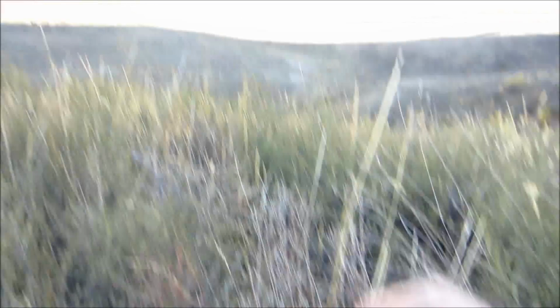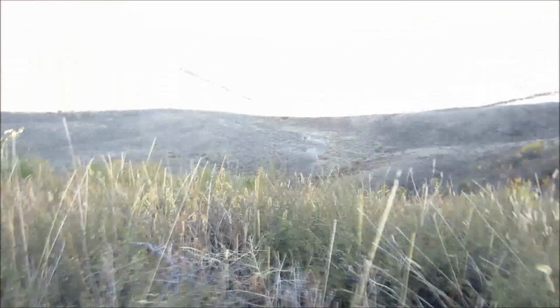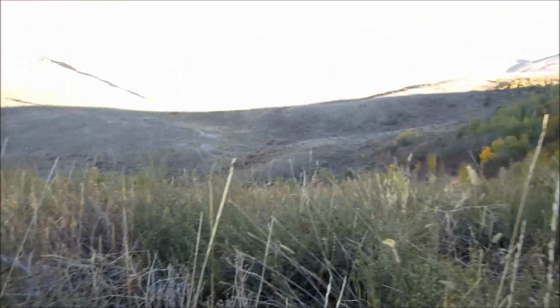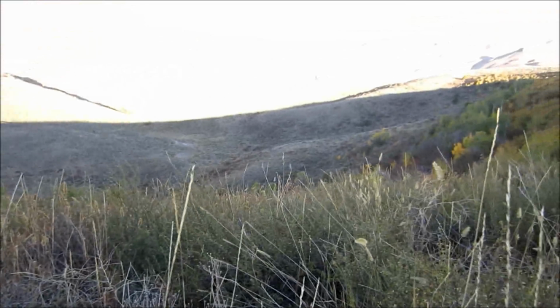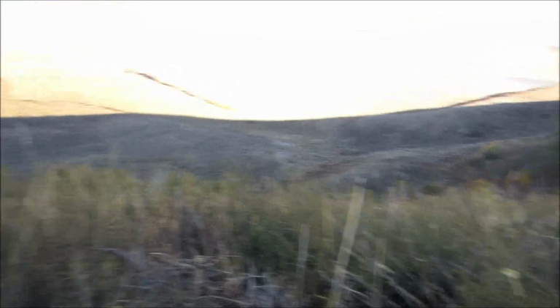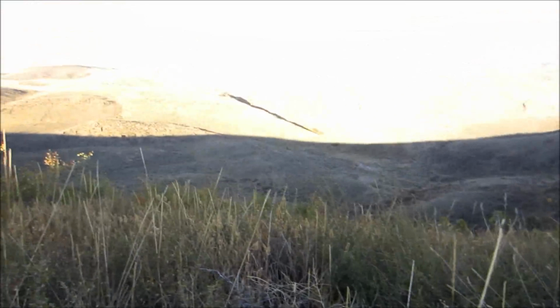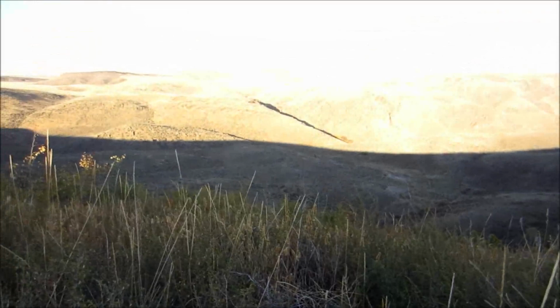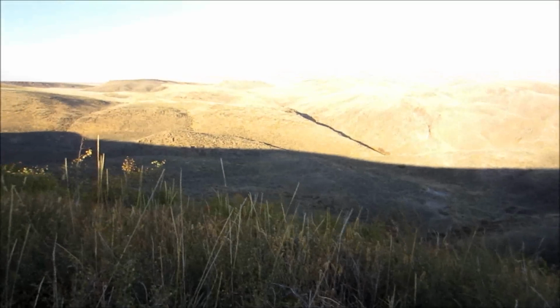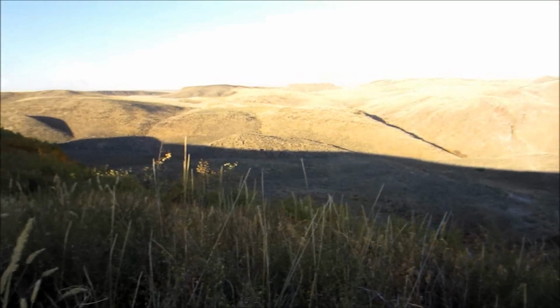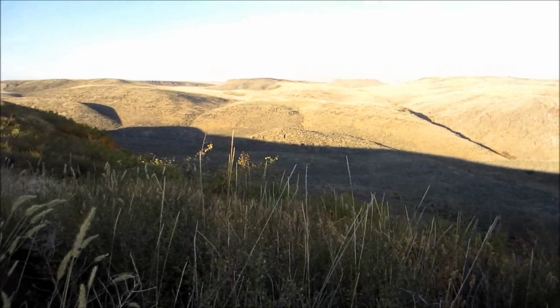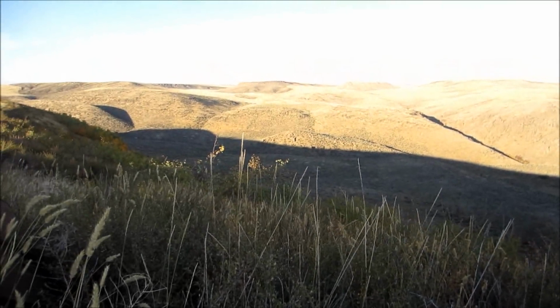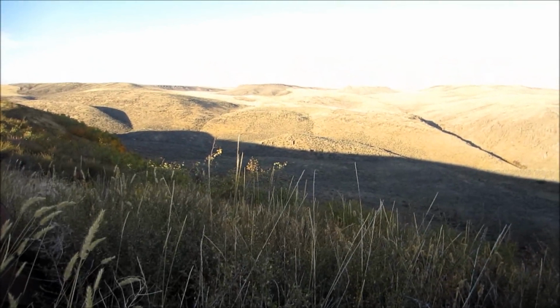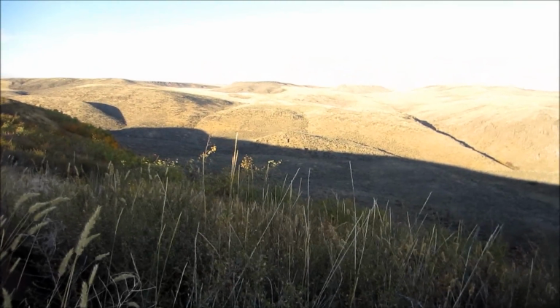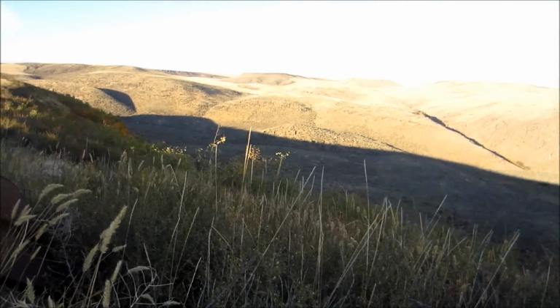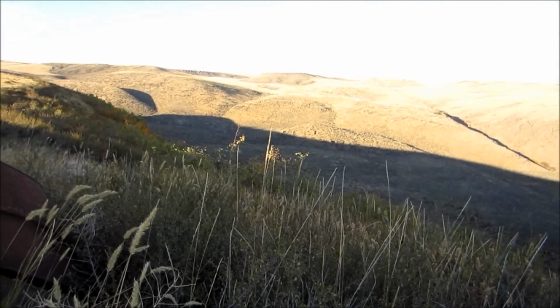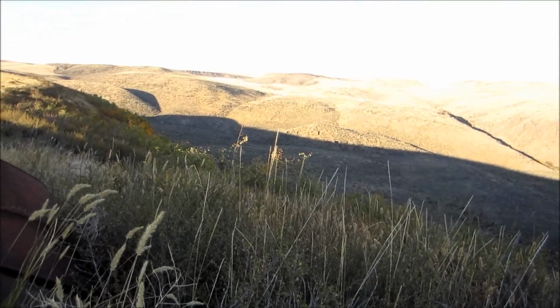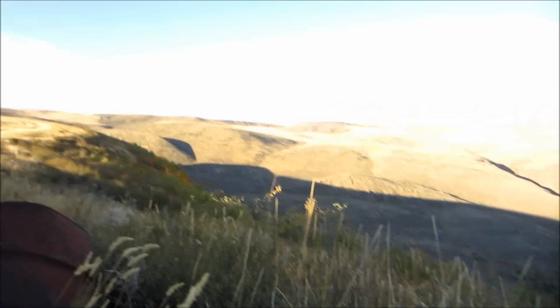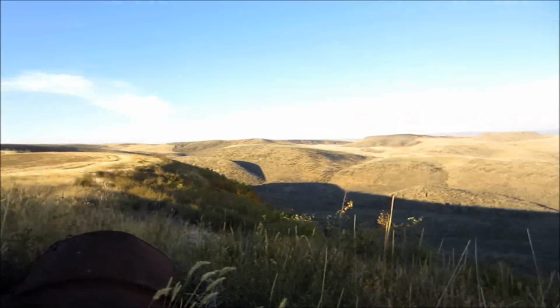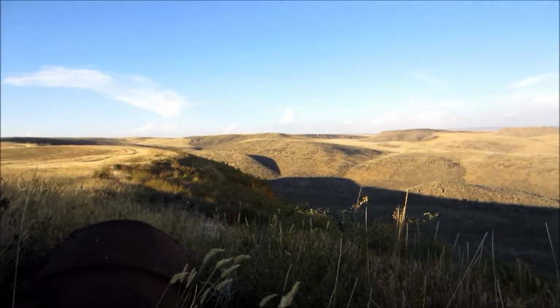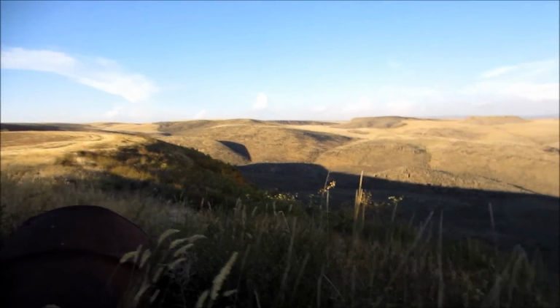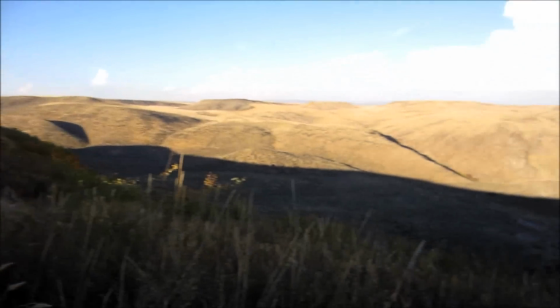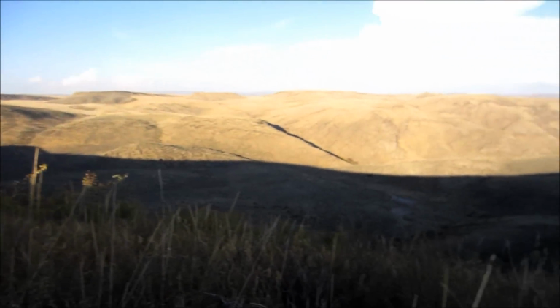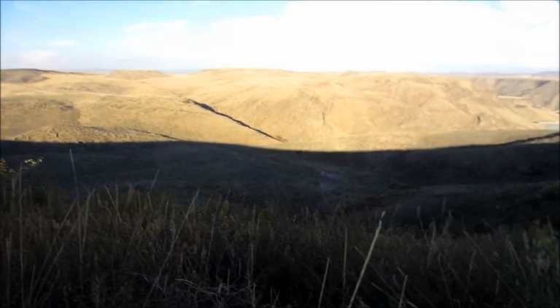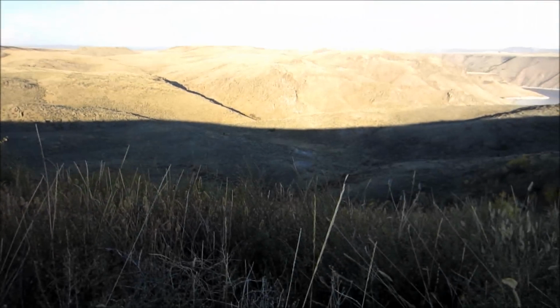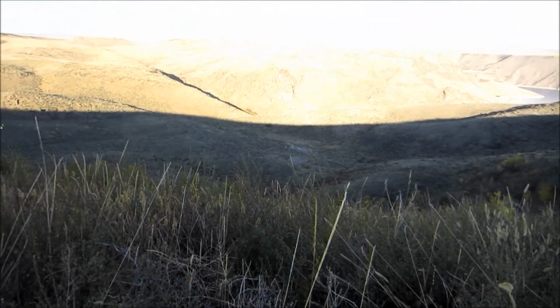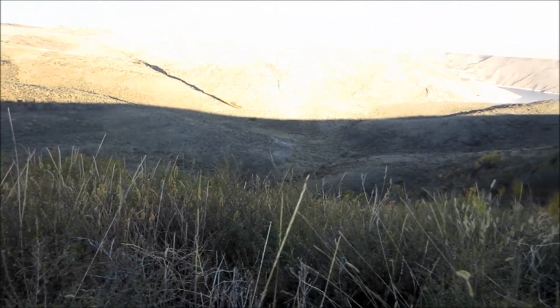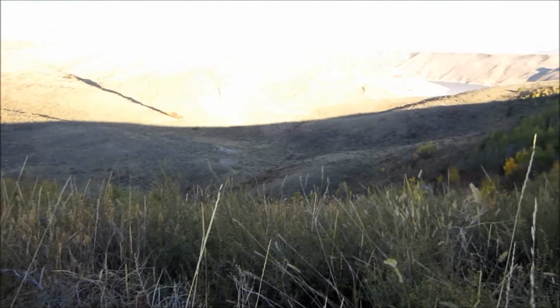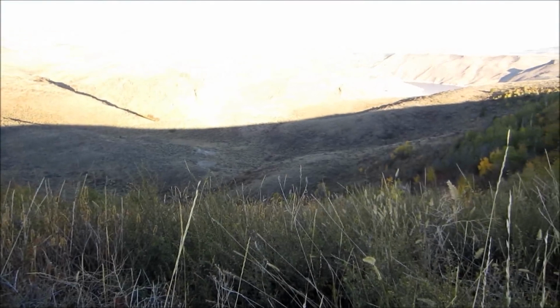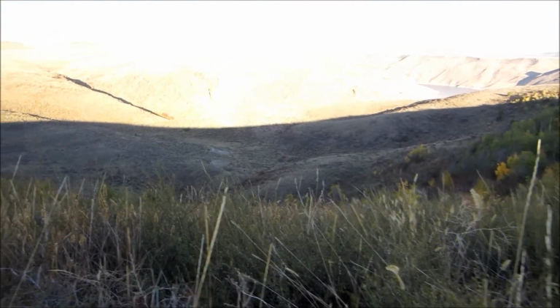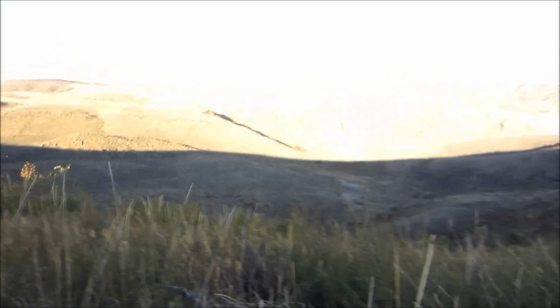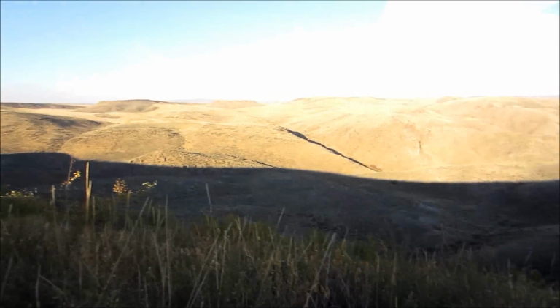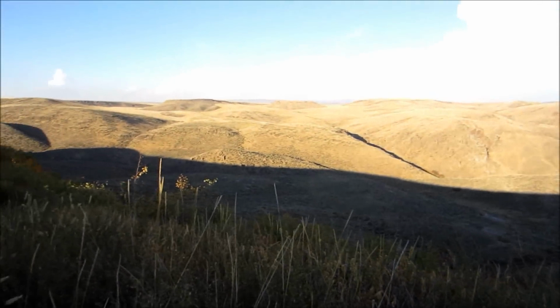We're just out here kind of hunting right through here. It's probably a little early in the year yet for elk. We're kind of looking for deer too, but they are quite possibly here. I don't think we'll hear much yet — we'll probably have a couple hours before we start getting much action.